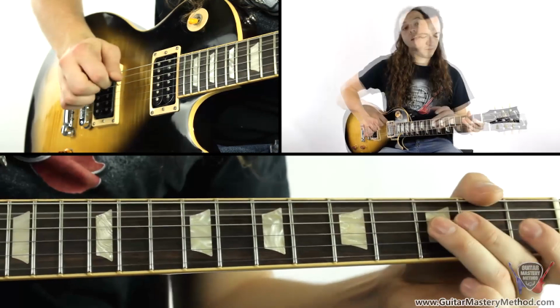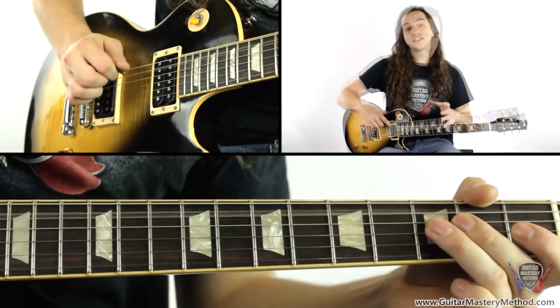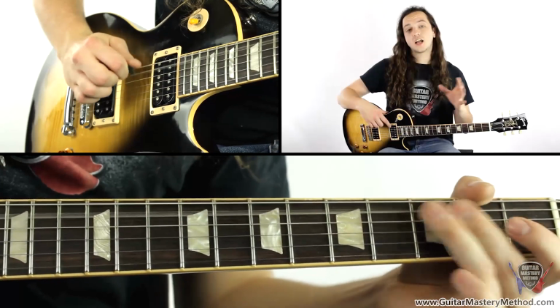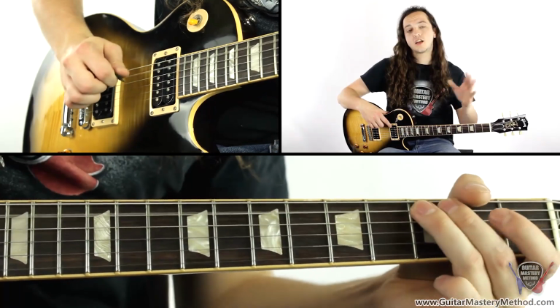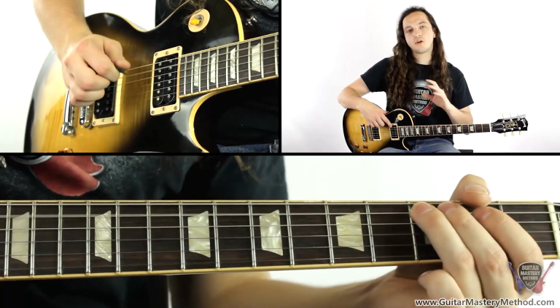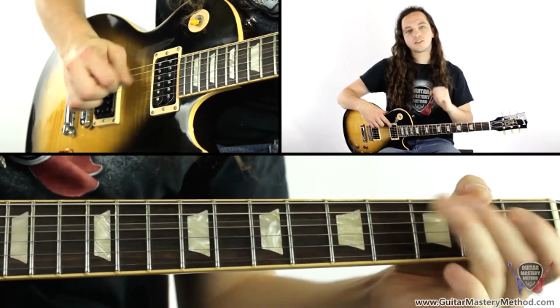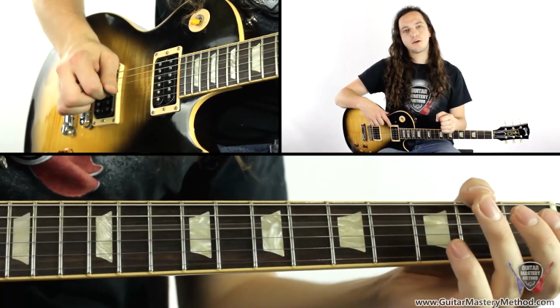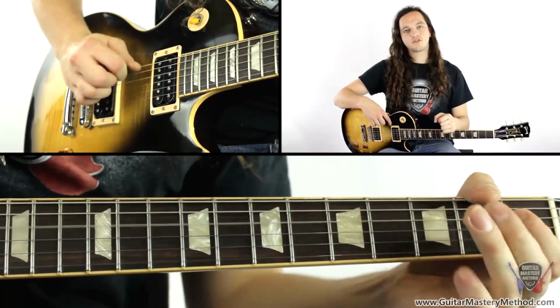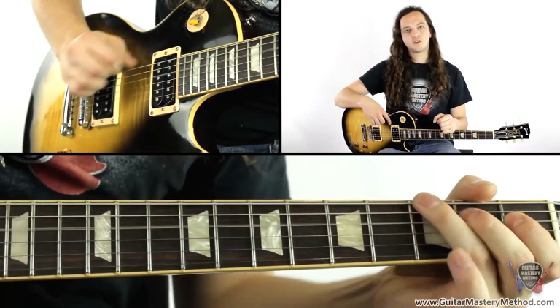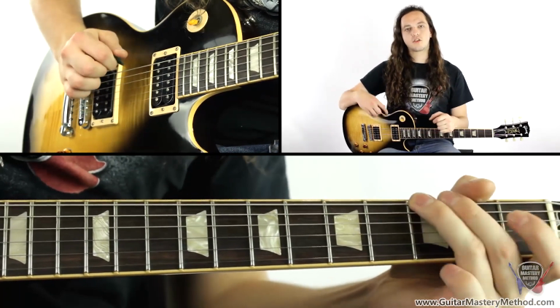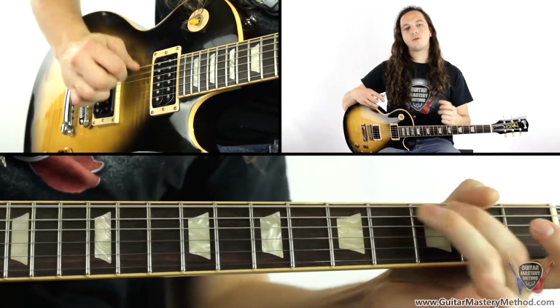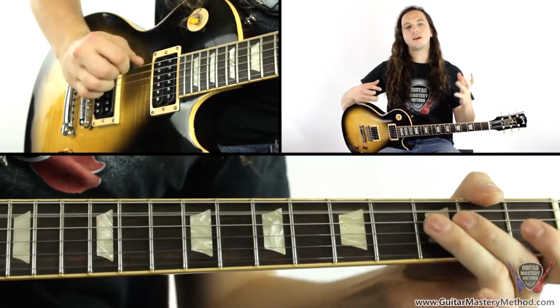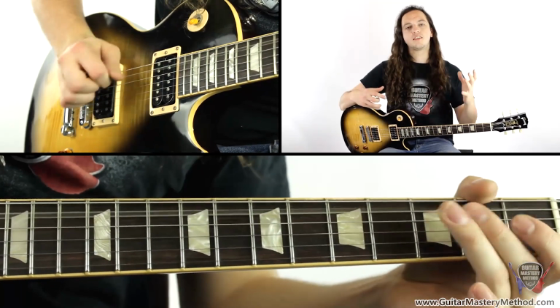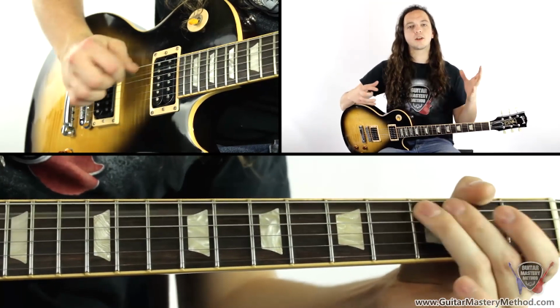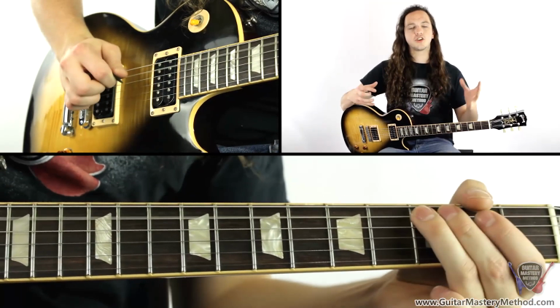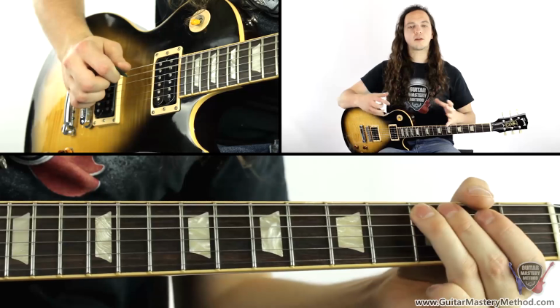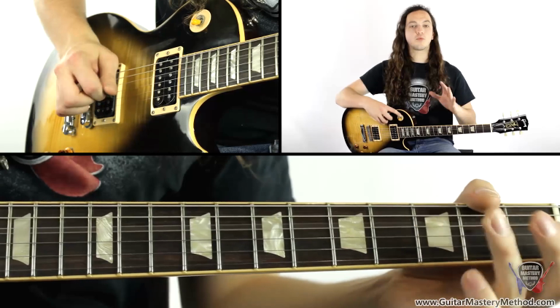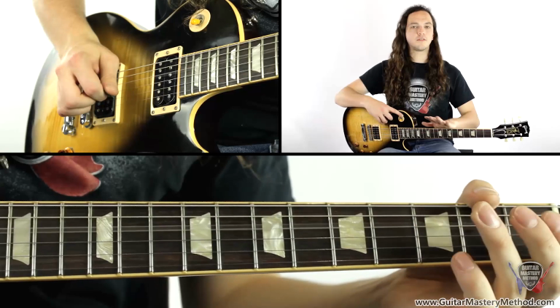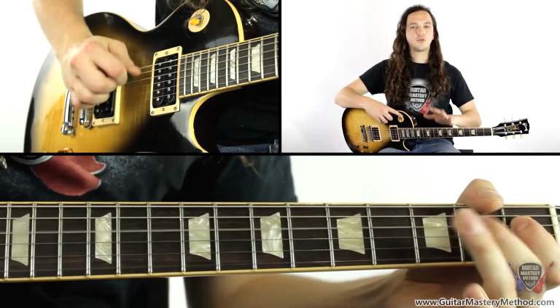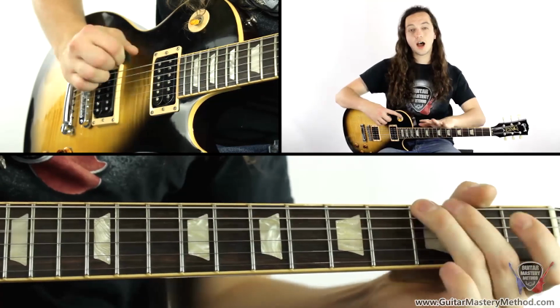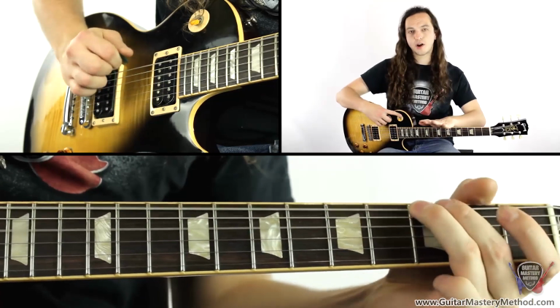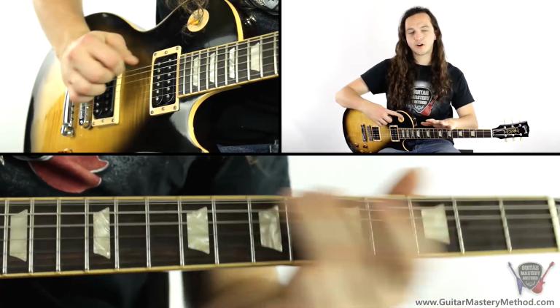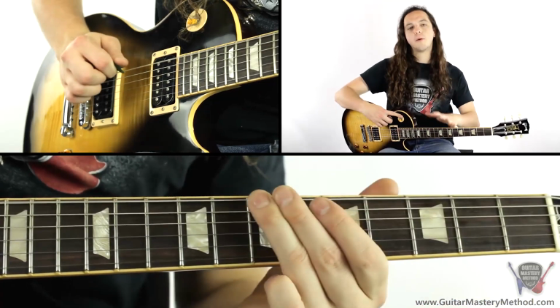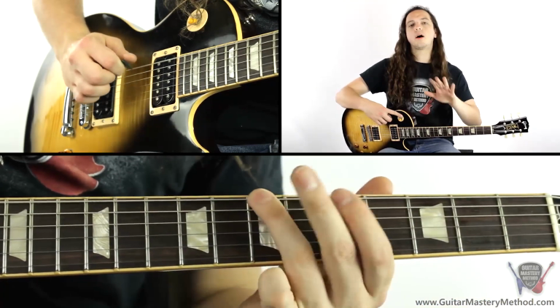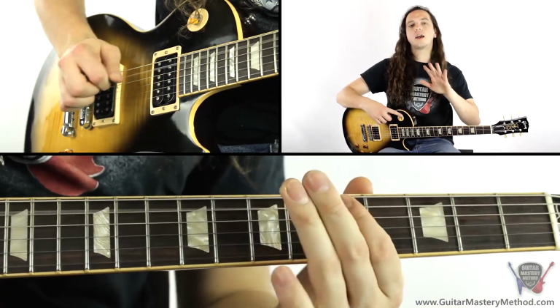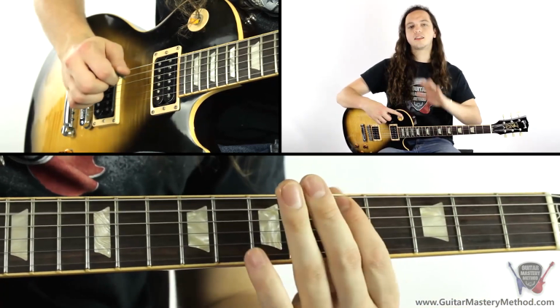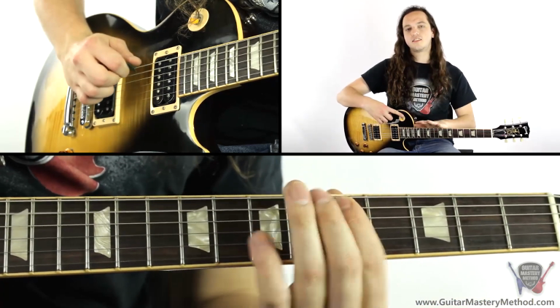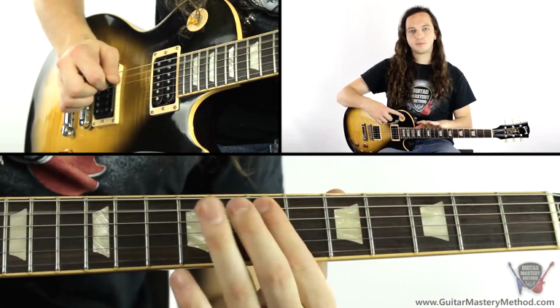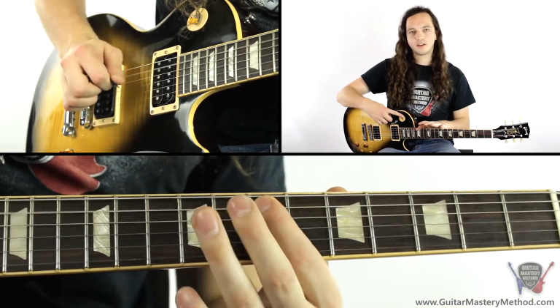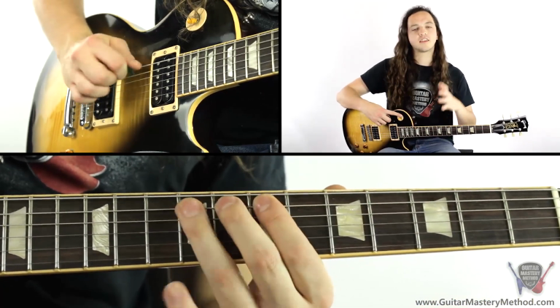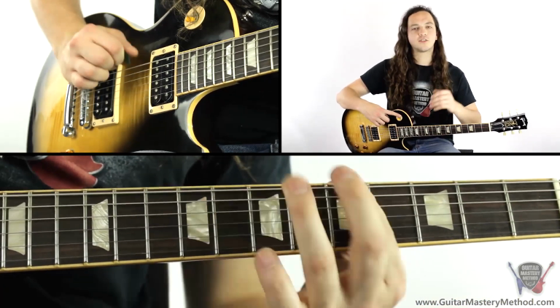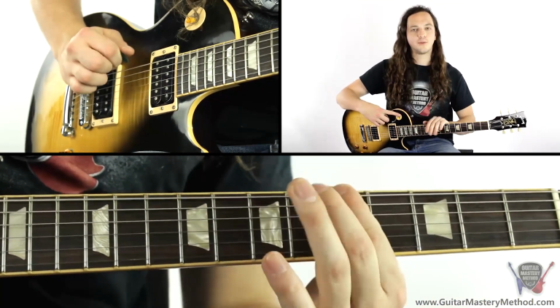Hey, Charlie here from guitarmastermethod.com and today I'm going to show you how to play the riff to Heartbreaker by Led Zeppelin. Let's get into it.